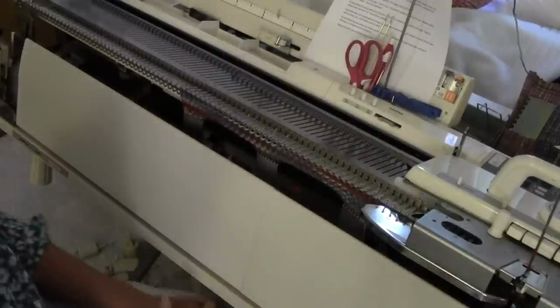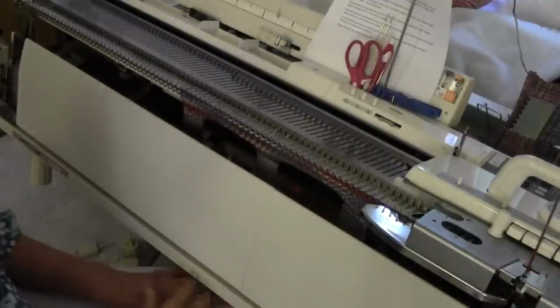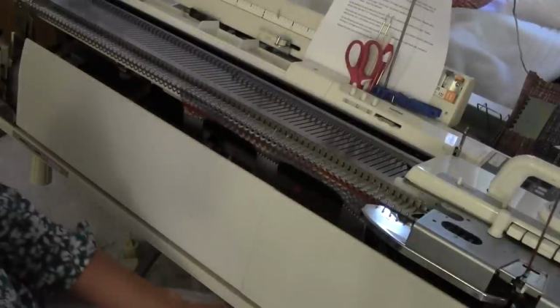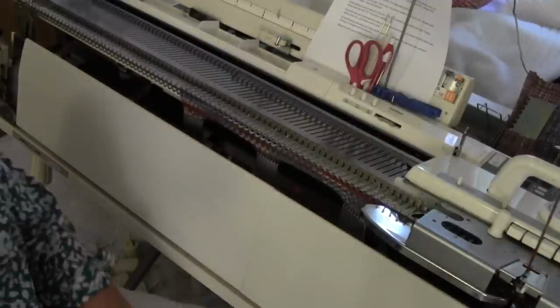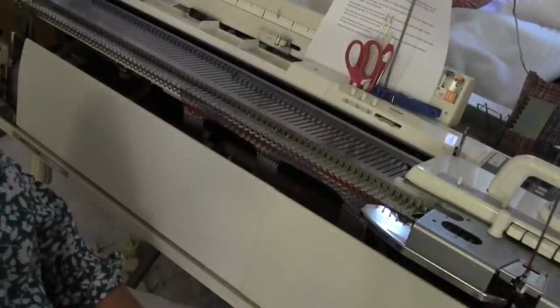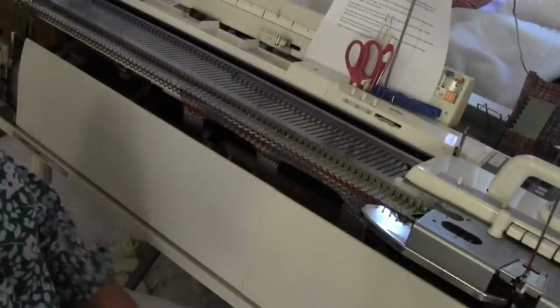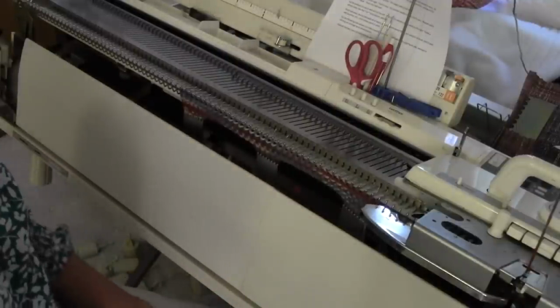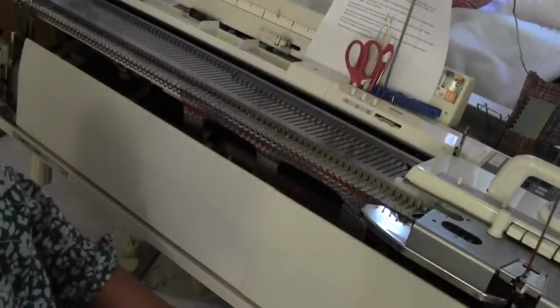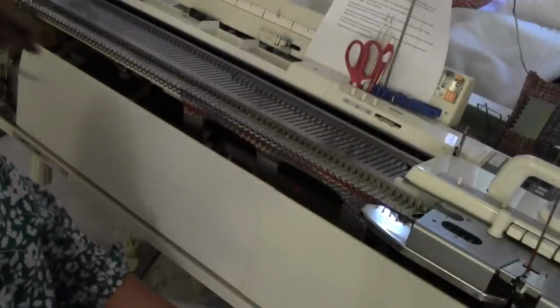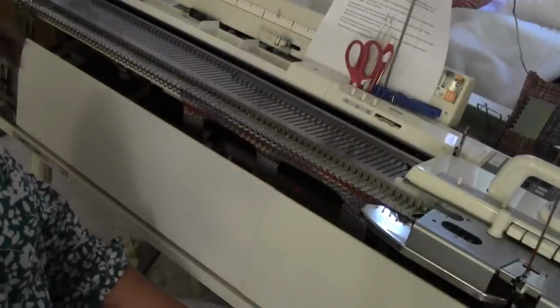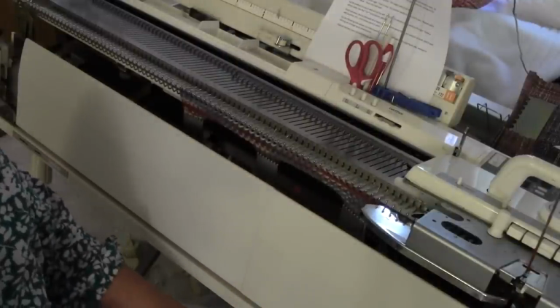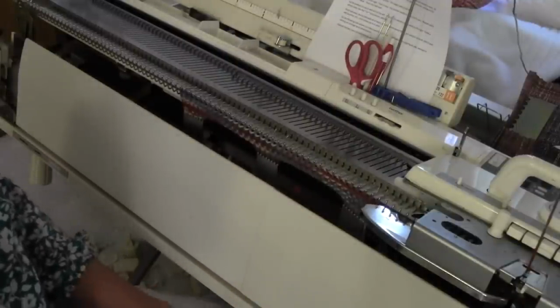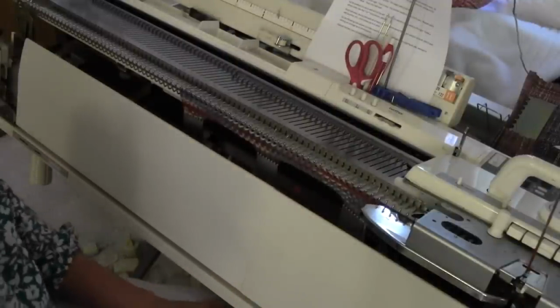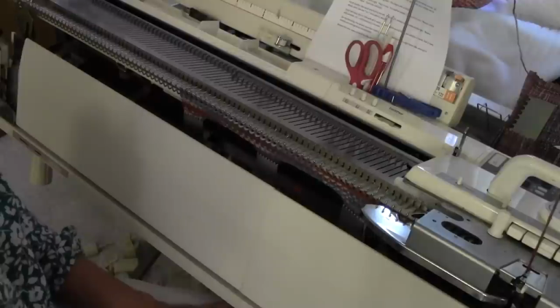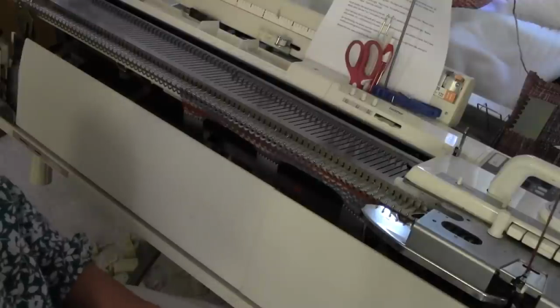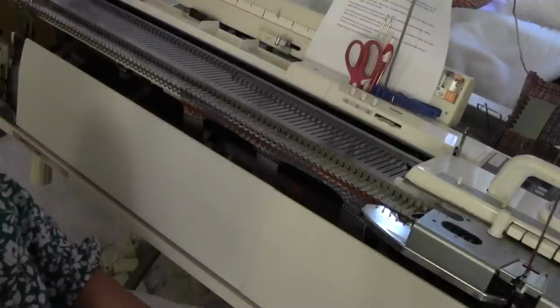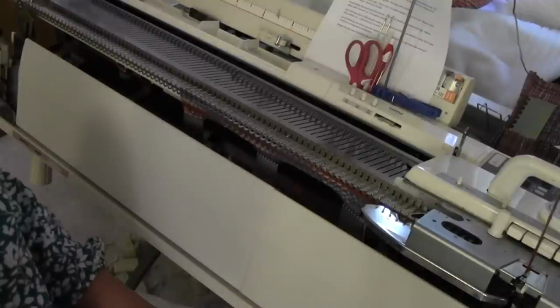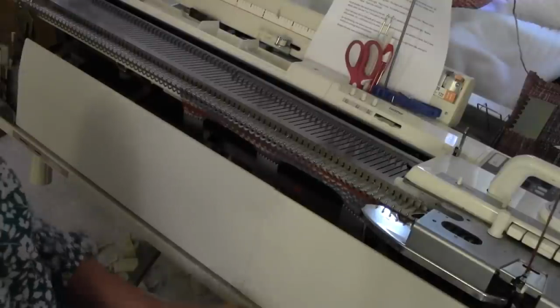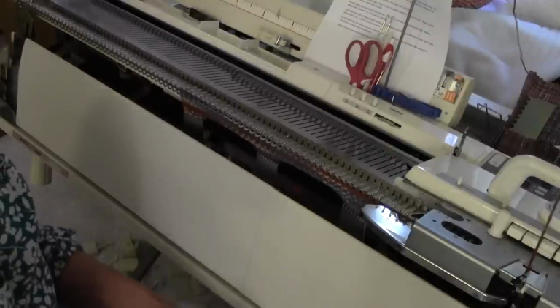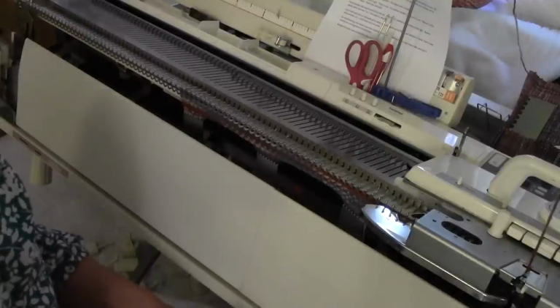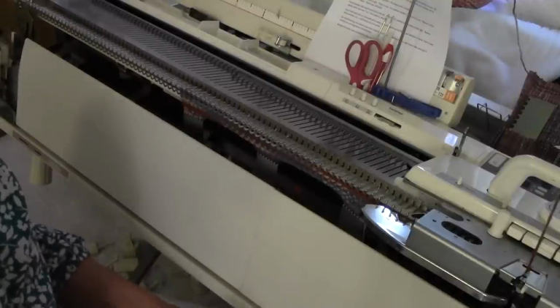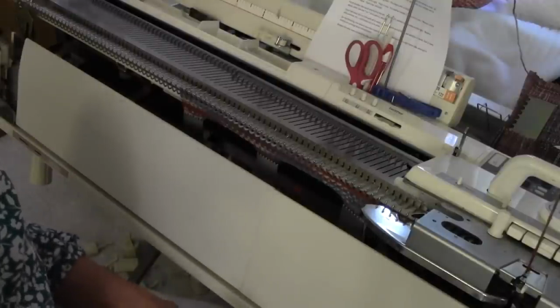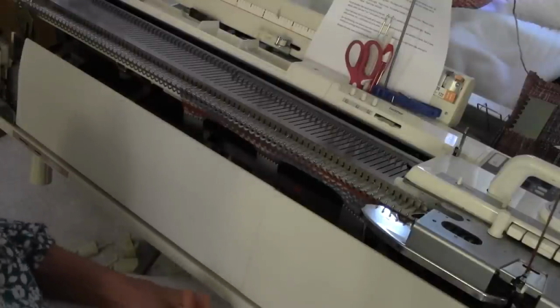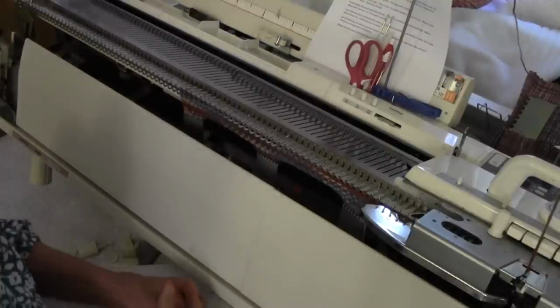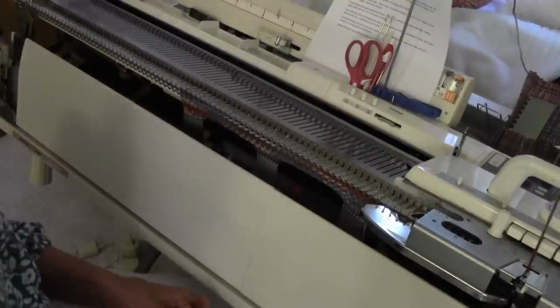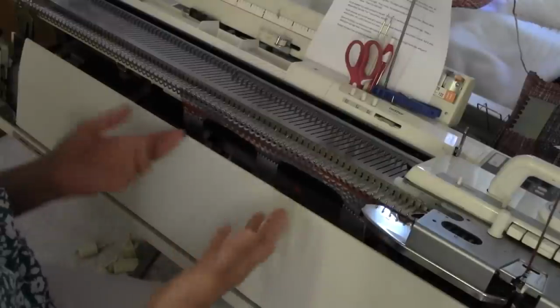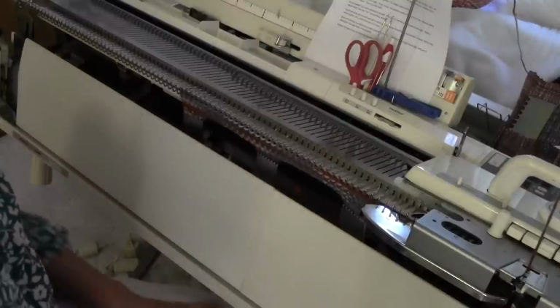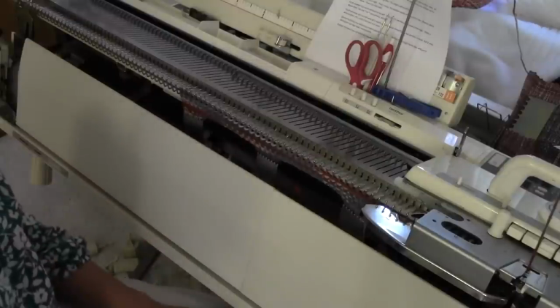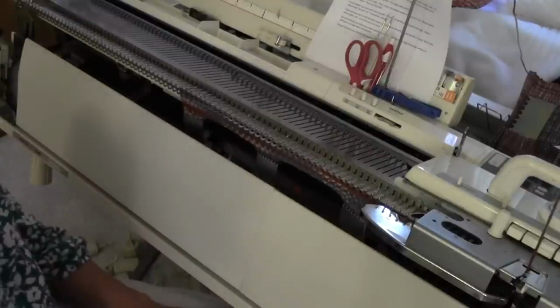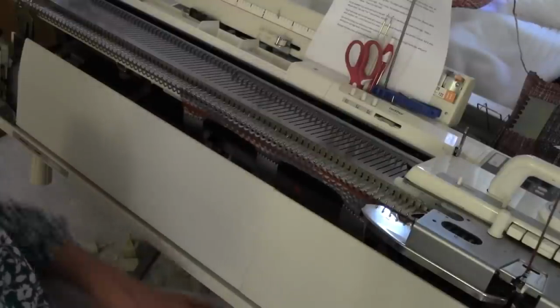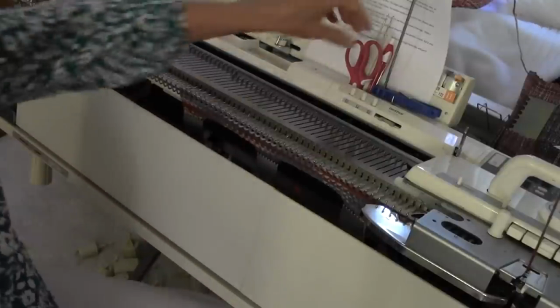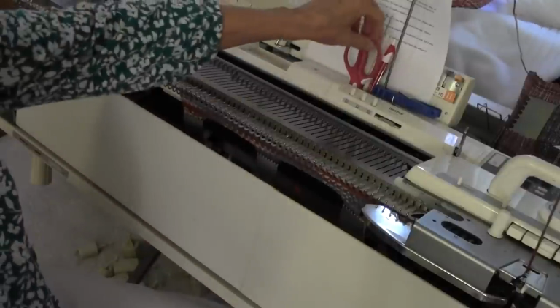This is Diana Sullivan in Austin, Texas. I'm going to show how to do an easy shell stitch. It's going to be done in two colors. It is a multiple of 12 stitches, so I have cast on 36 stitches just for this sample.